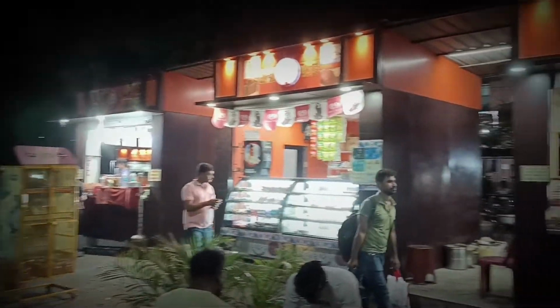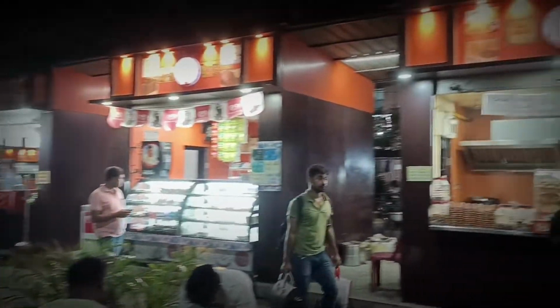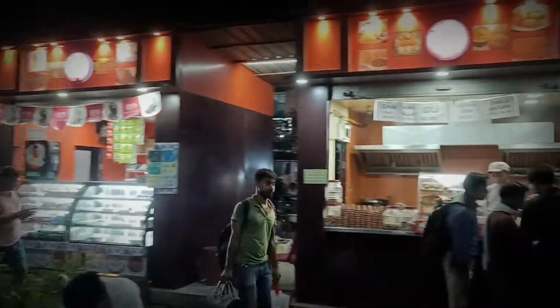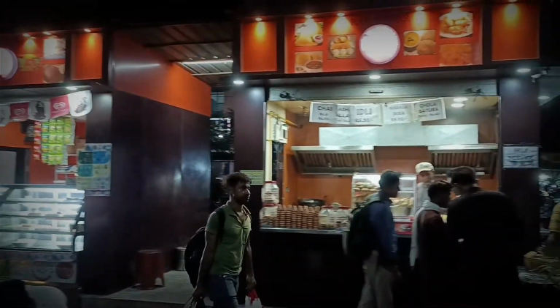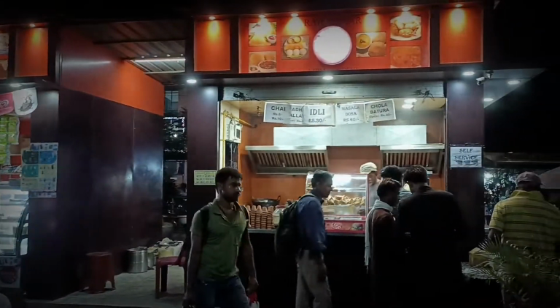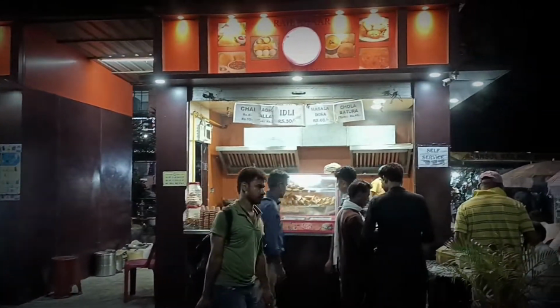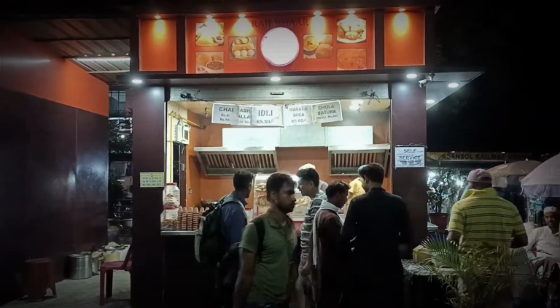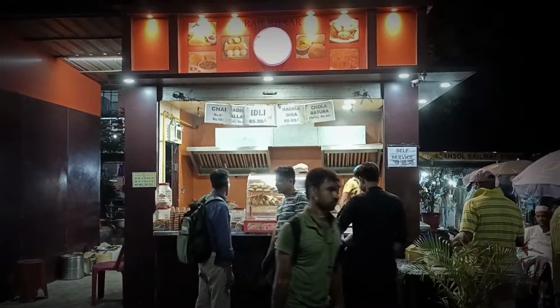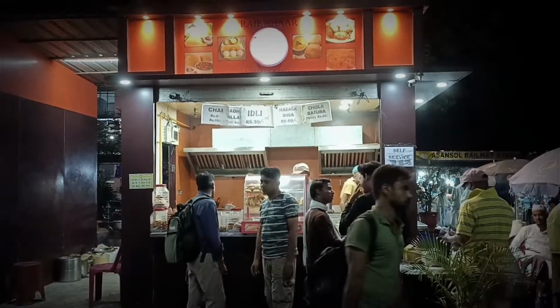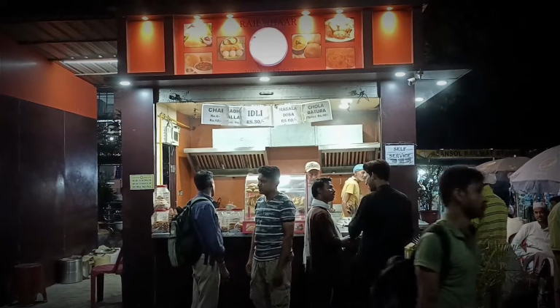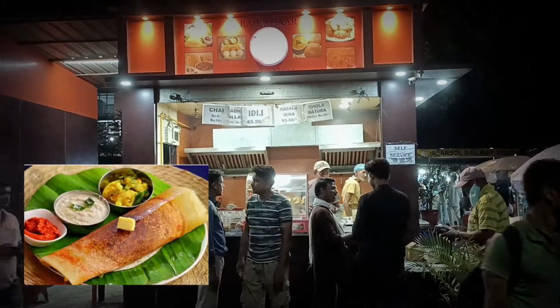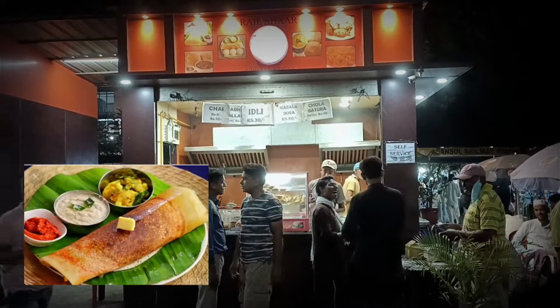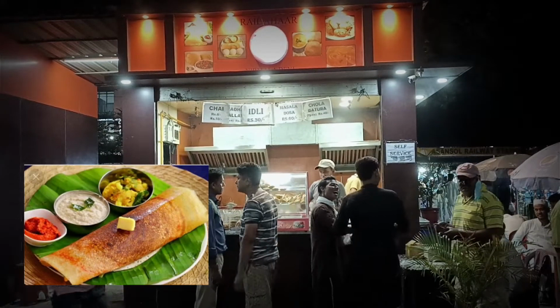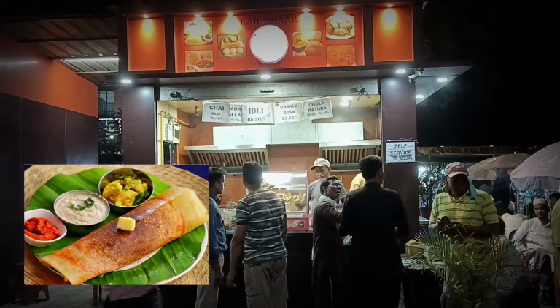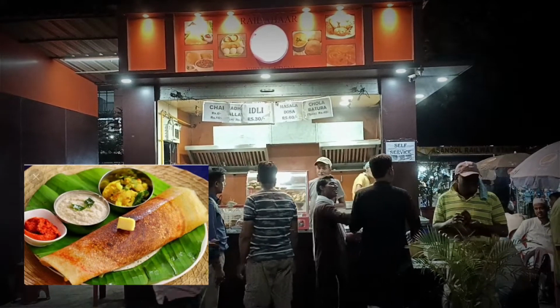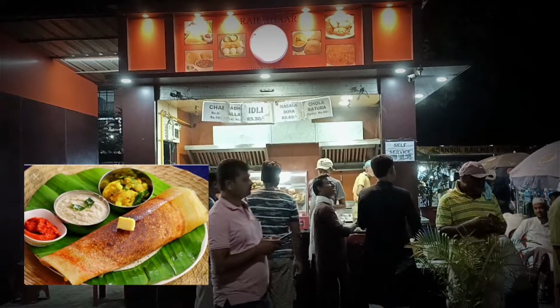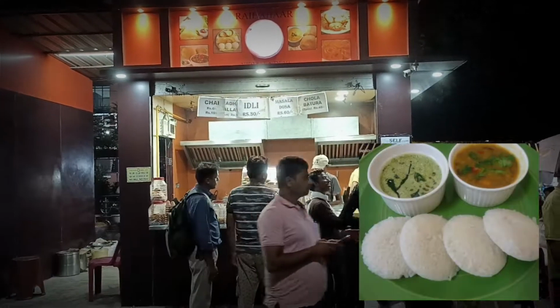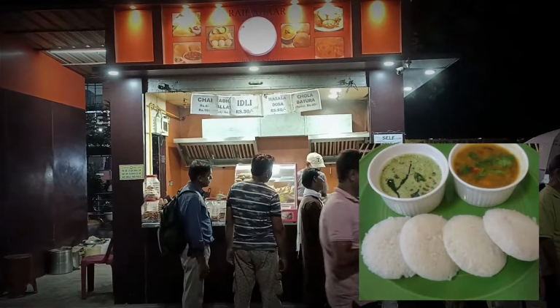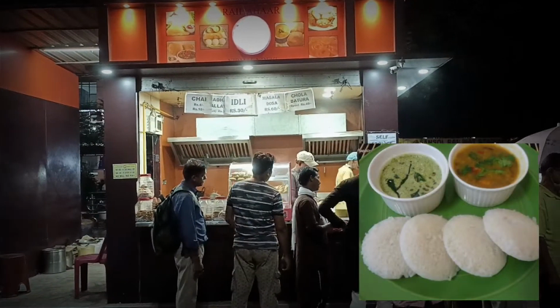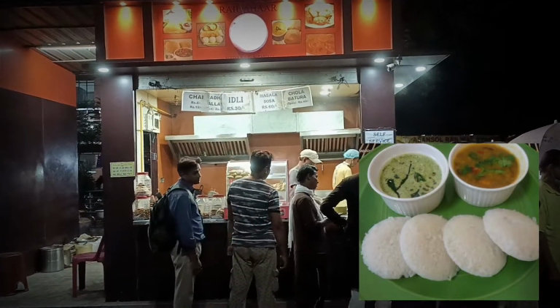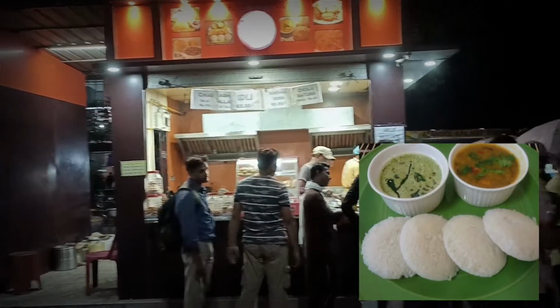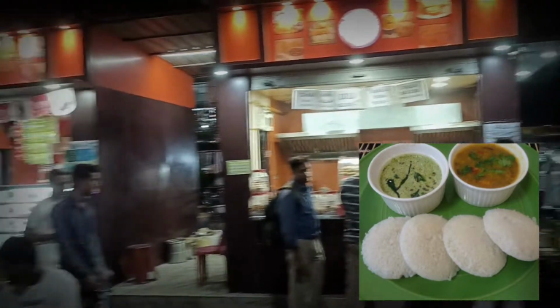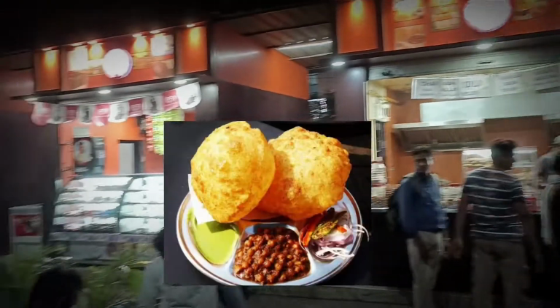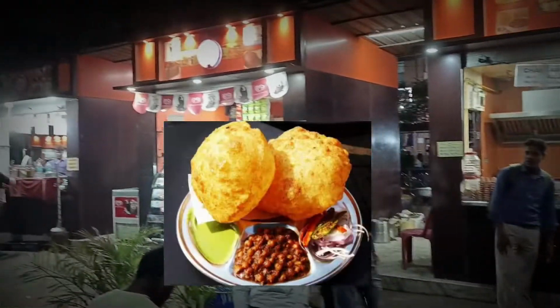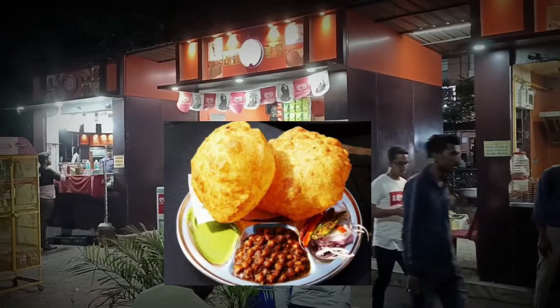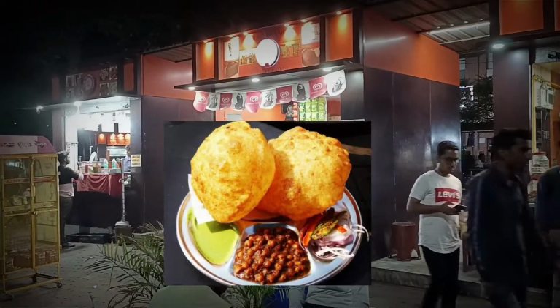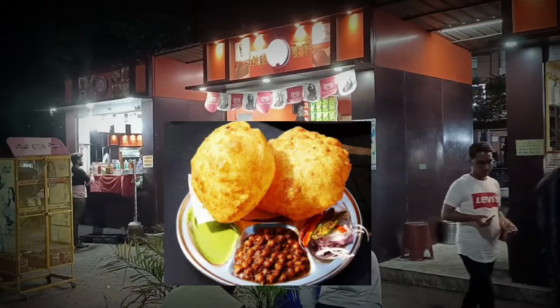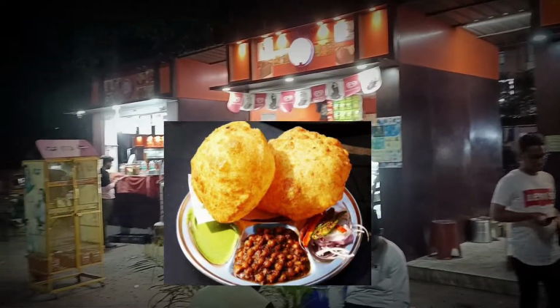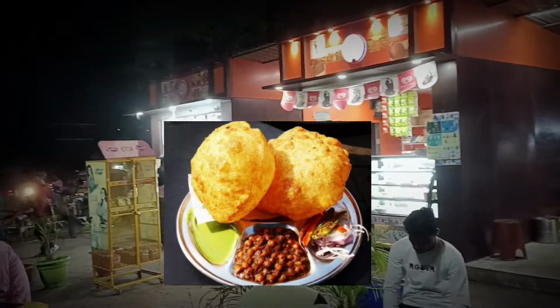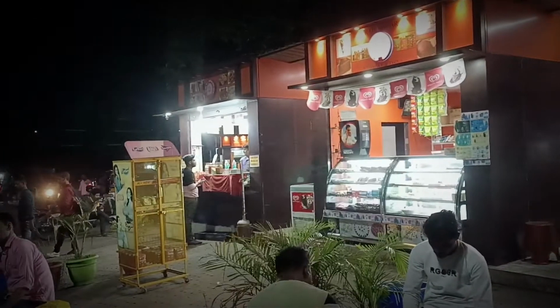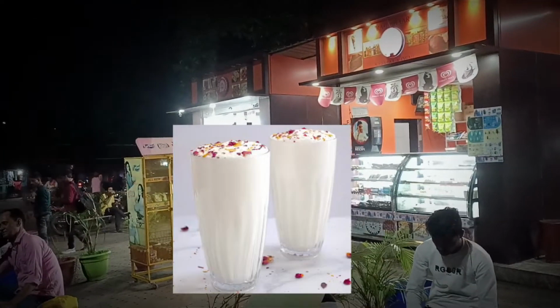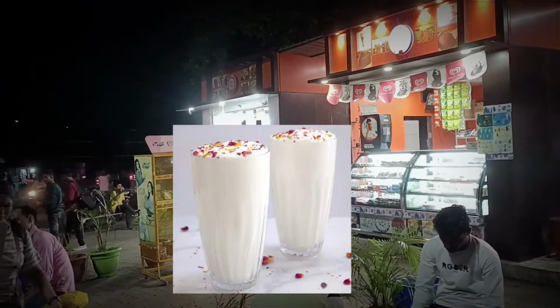As you can see, they sell chaat, idlis, masala dosa, chola, batora, and then out there you've got the sweets and at the end you've got lassi.